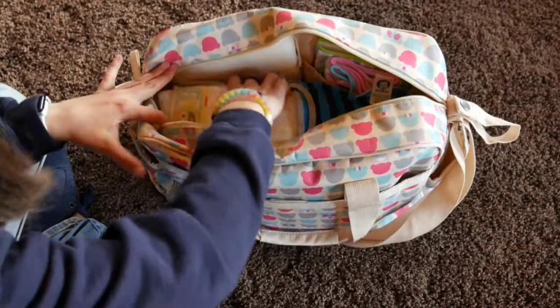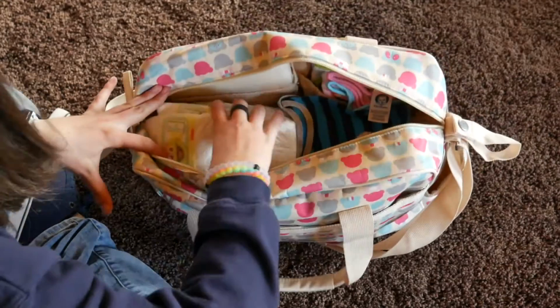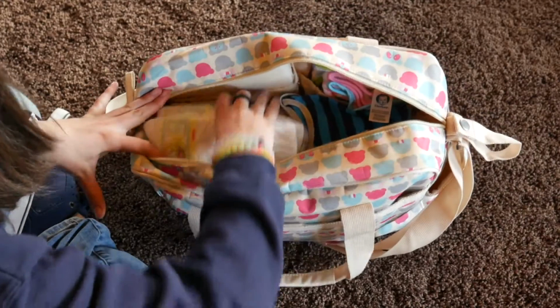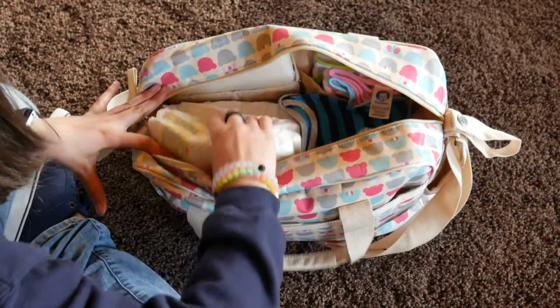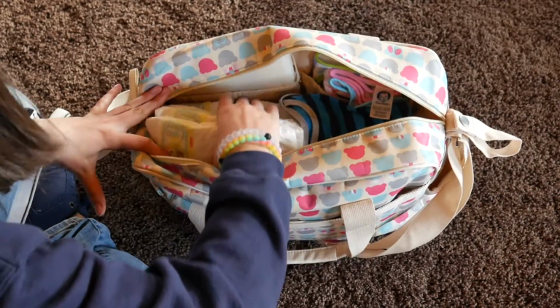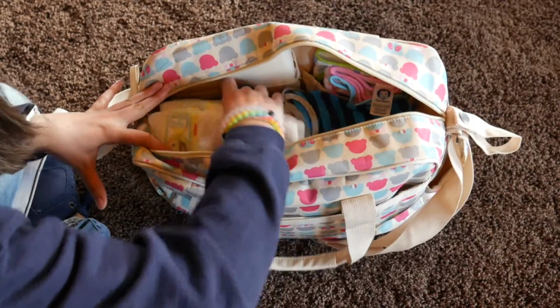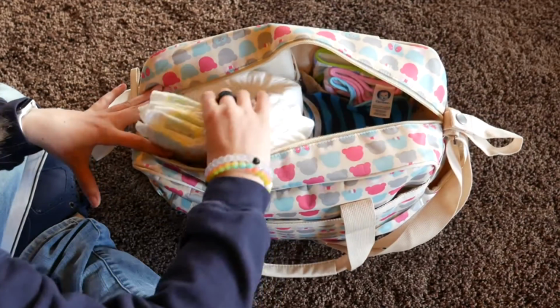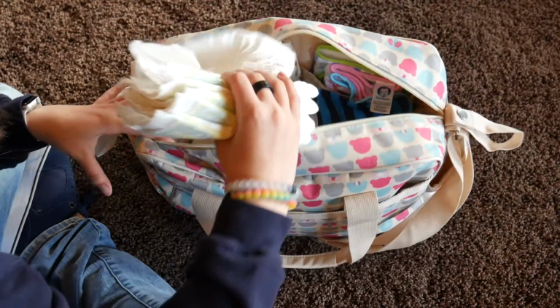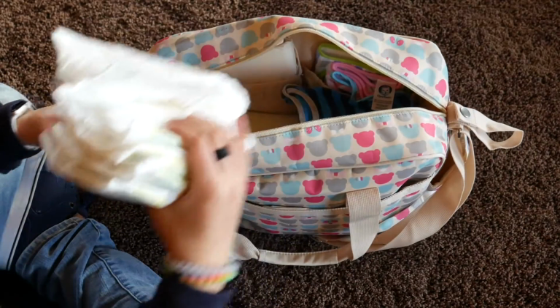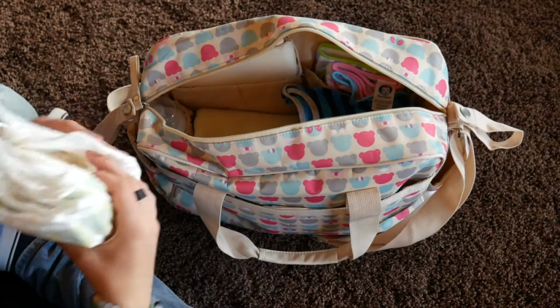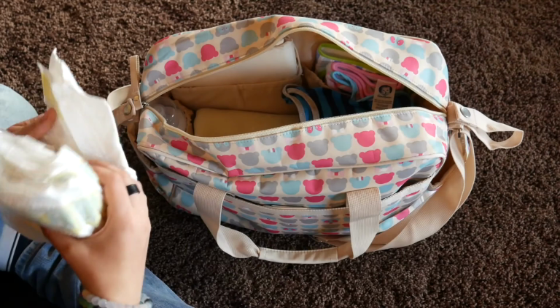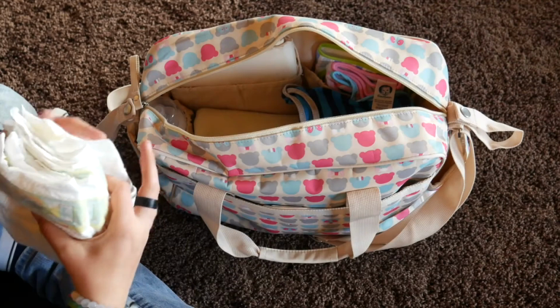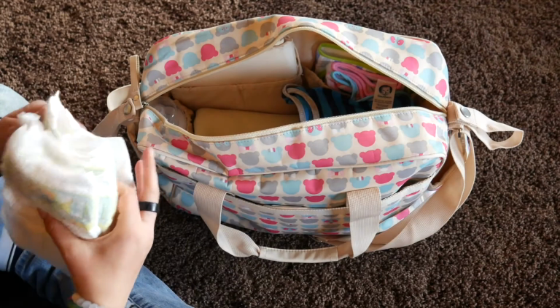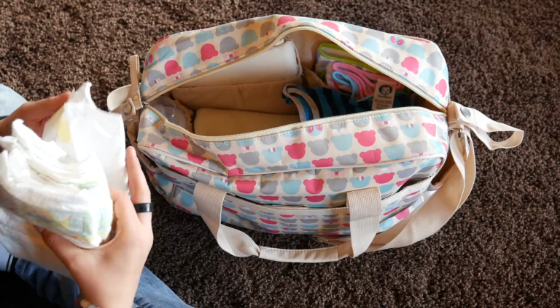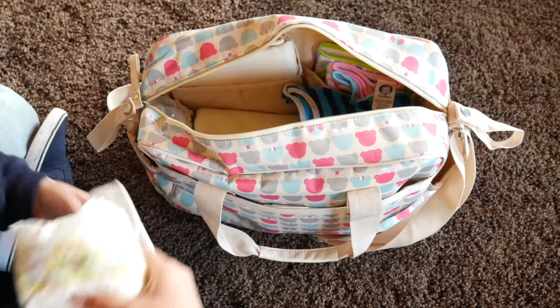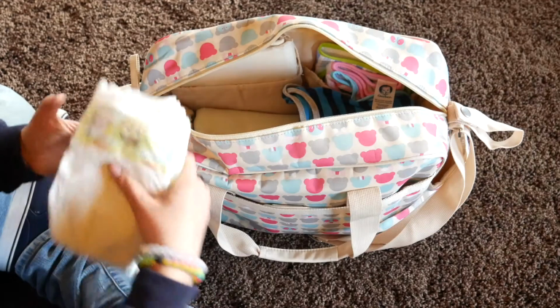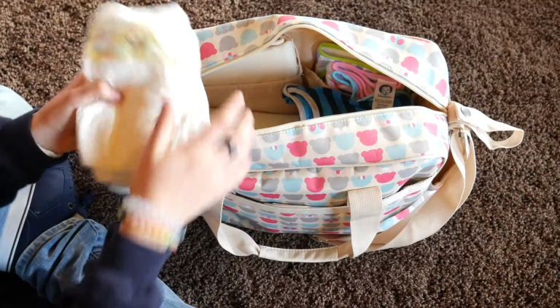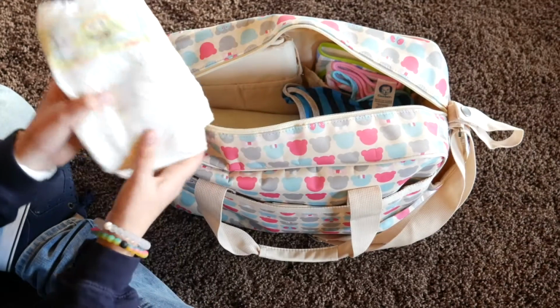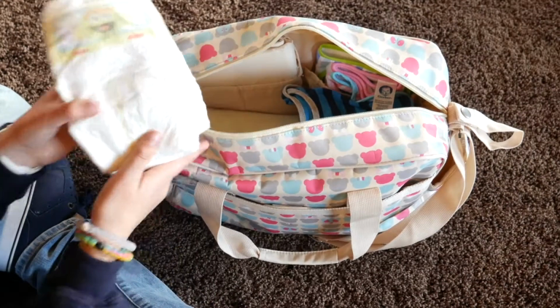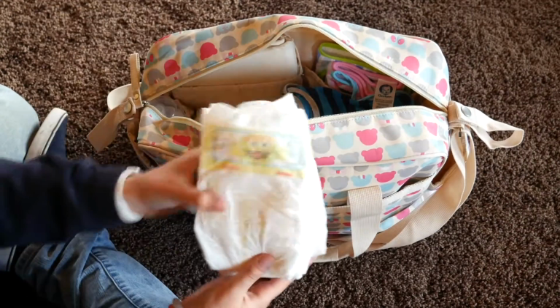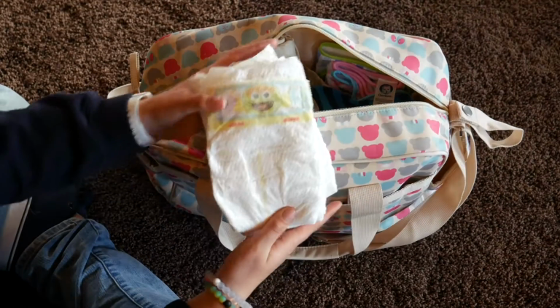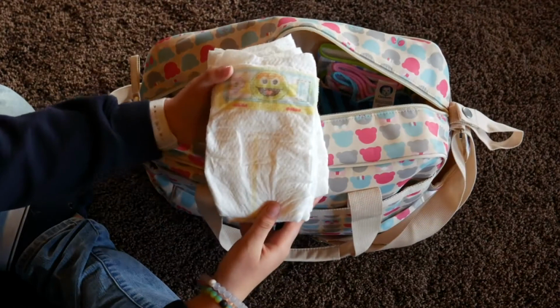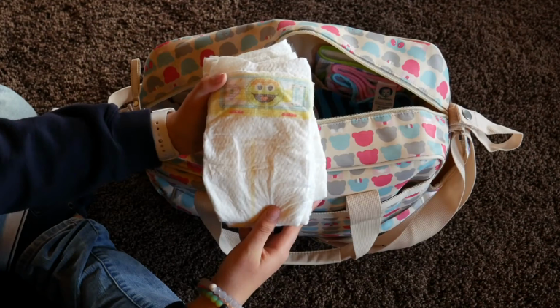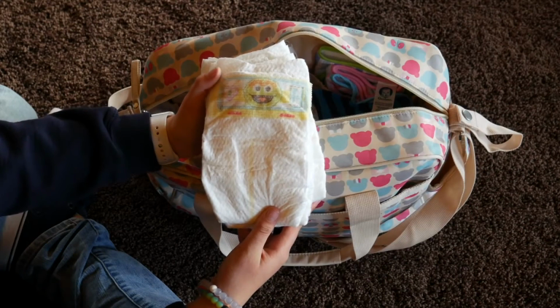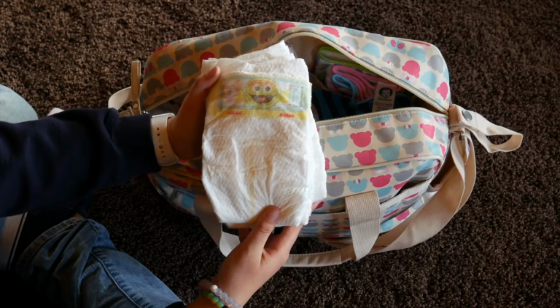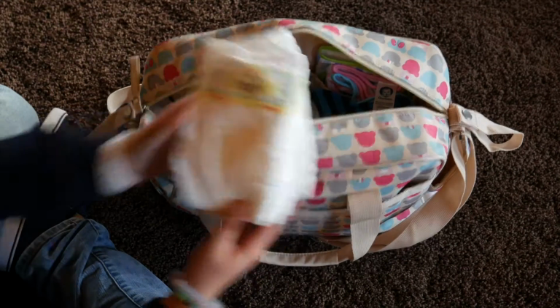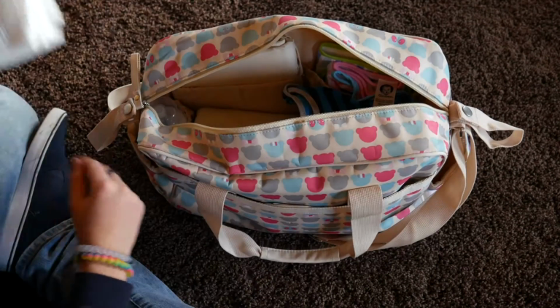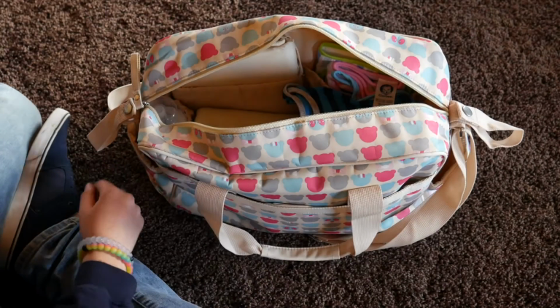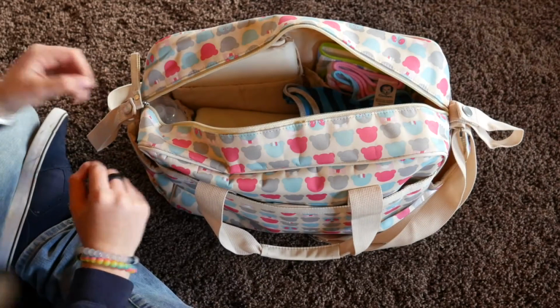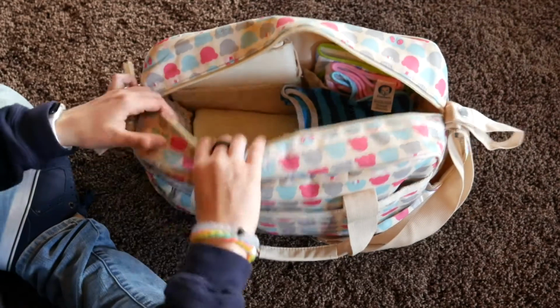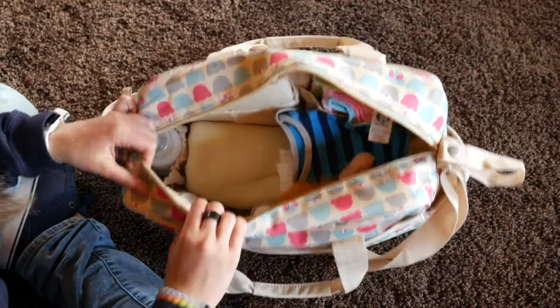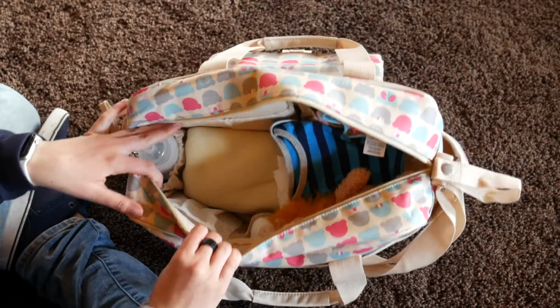Then I have four diapers for her. She wears size two diapers. So that is what they look like — and they're just Pampers.